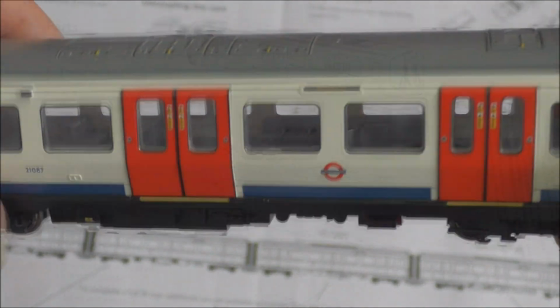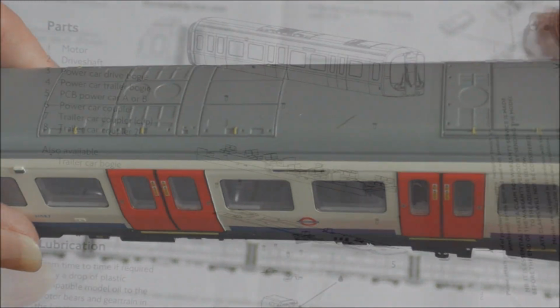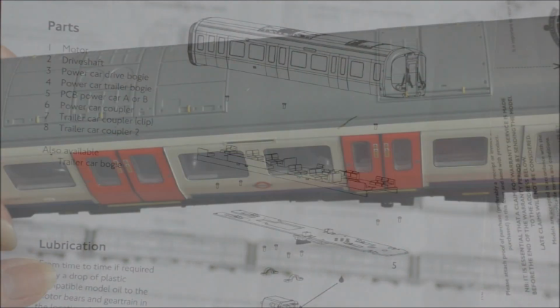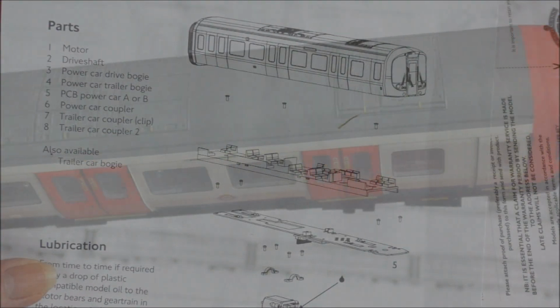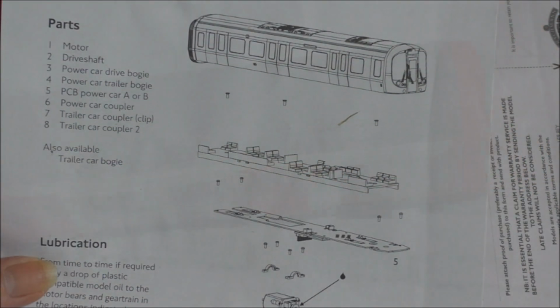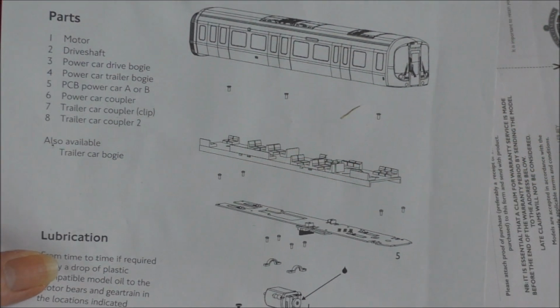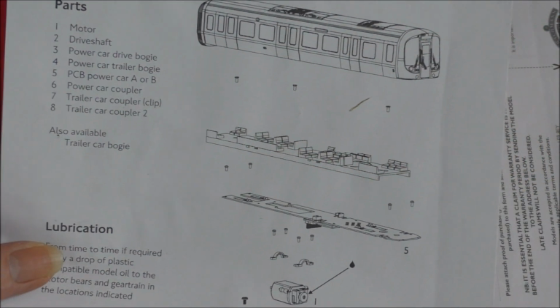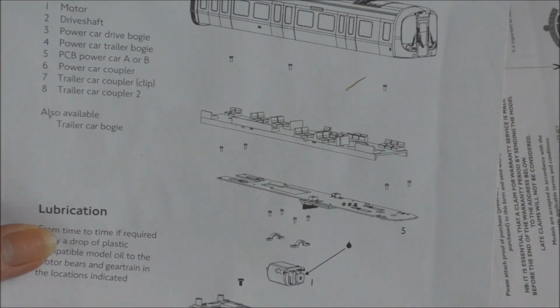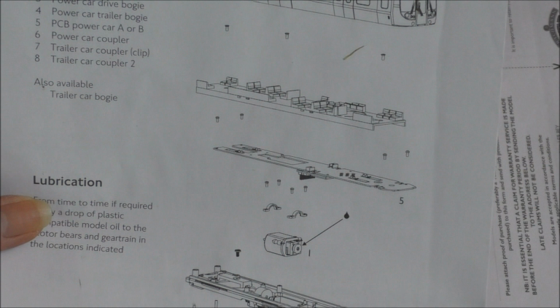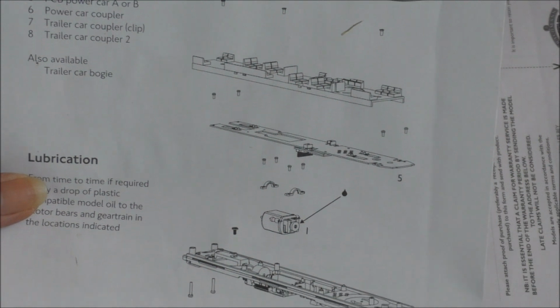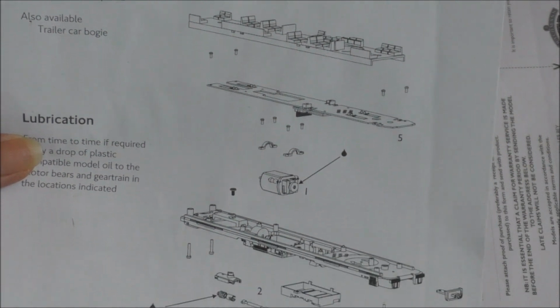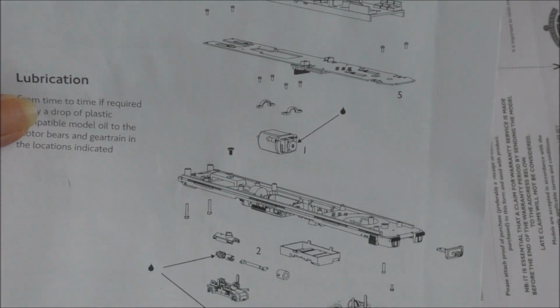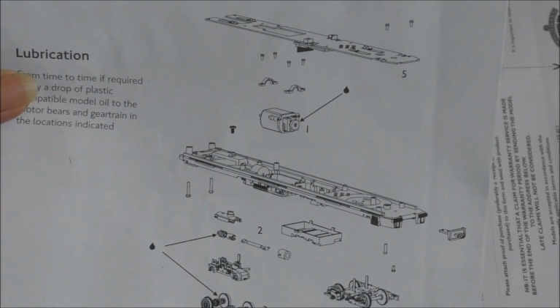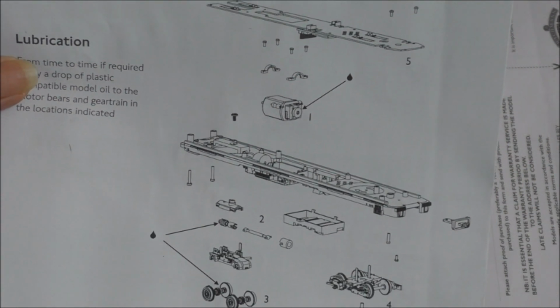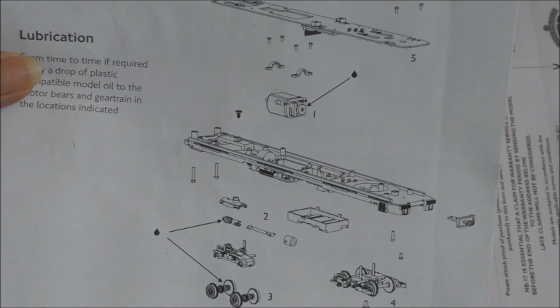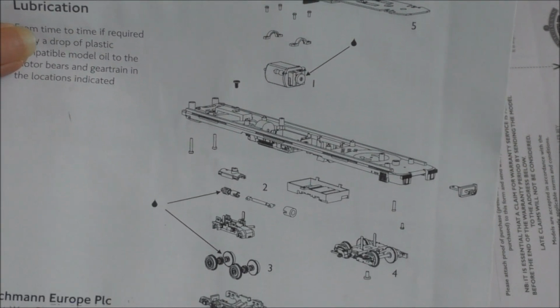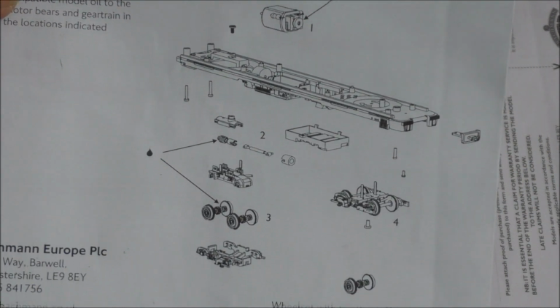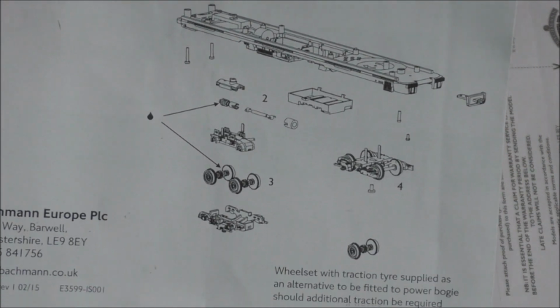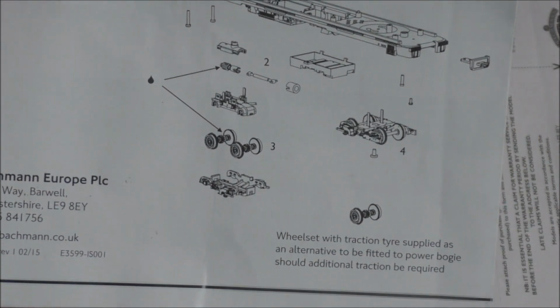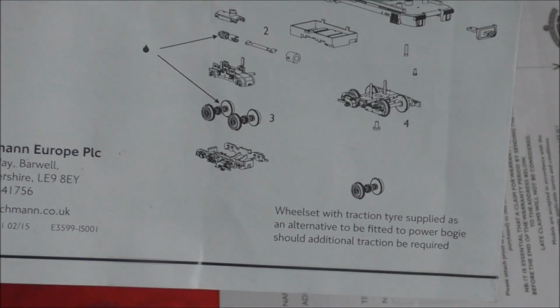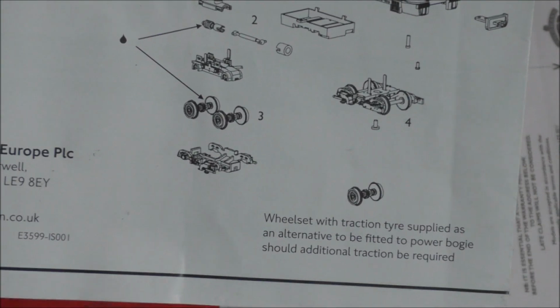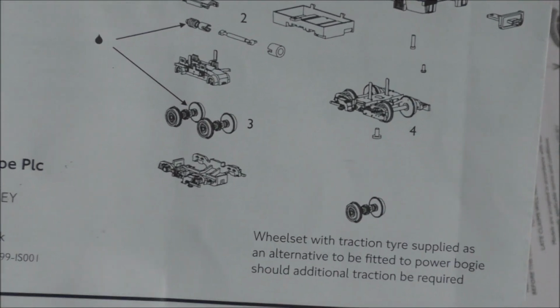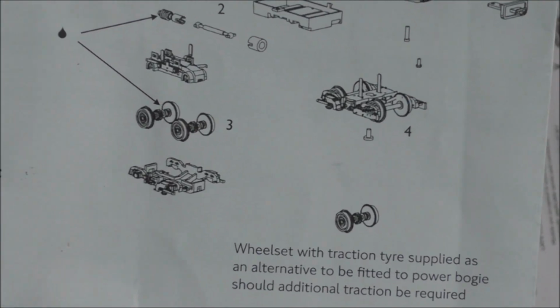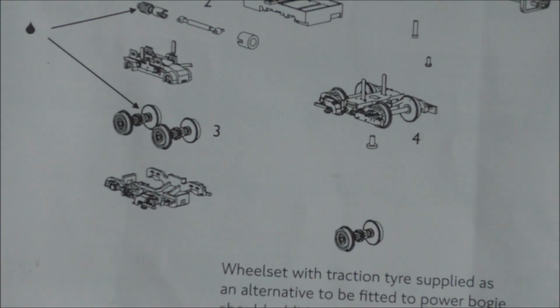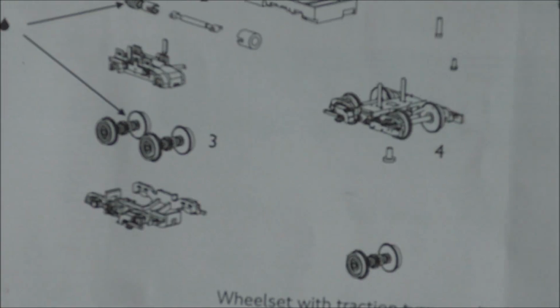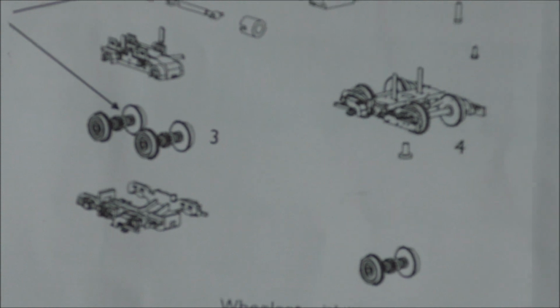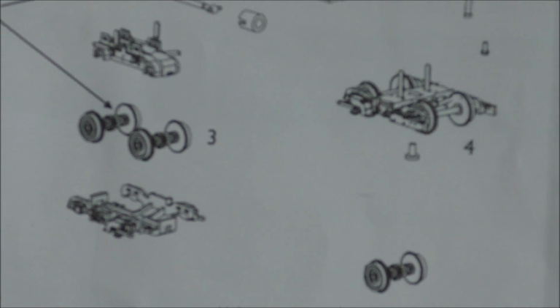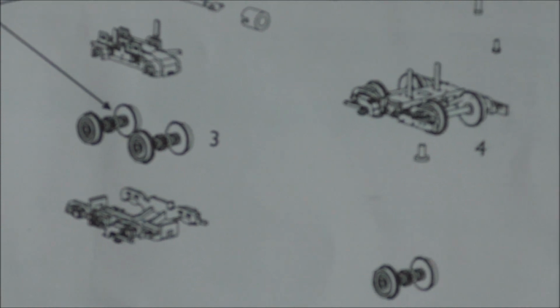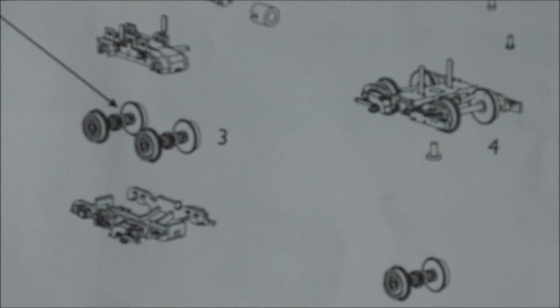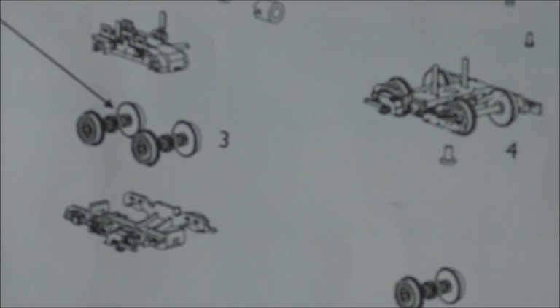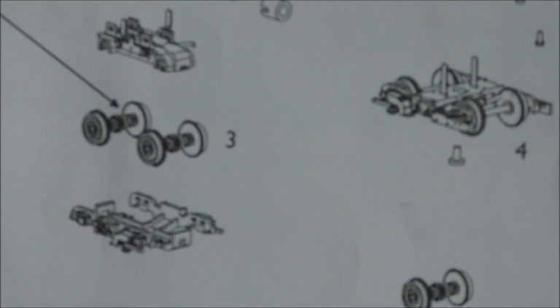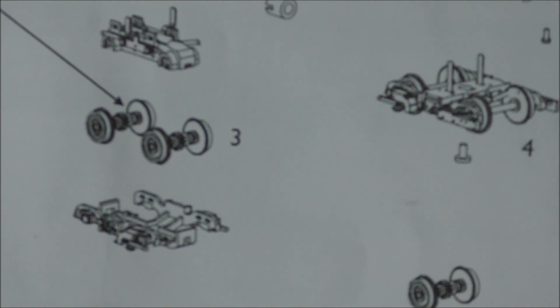This is the exploded diagram showing you how the motor is fitted inside the unit, and you can see here these two wheels.